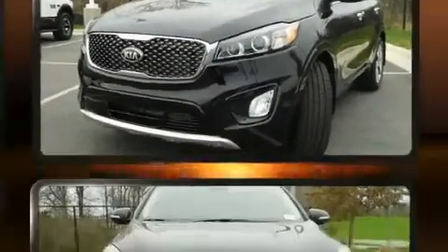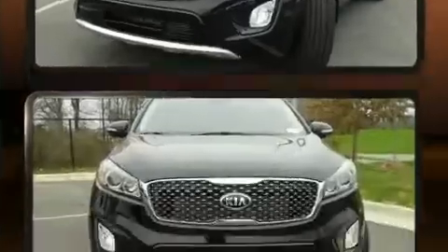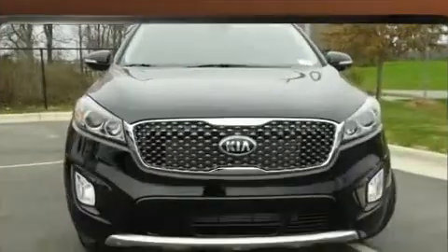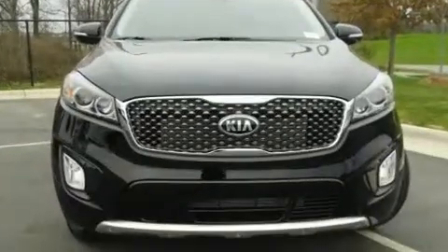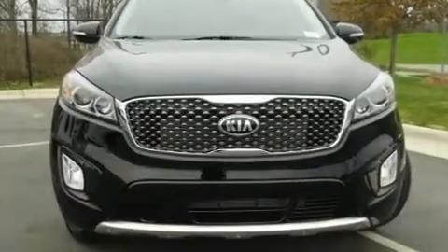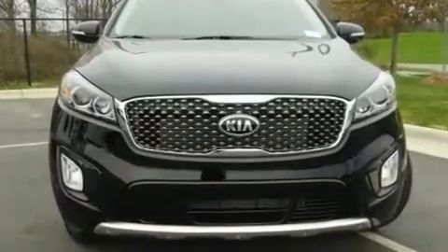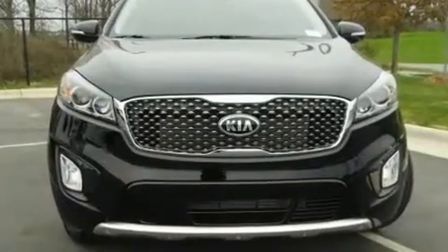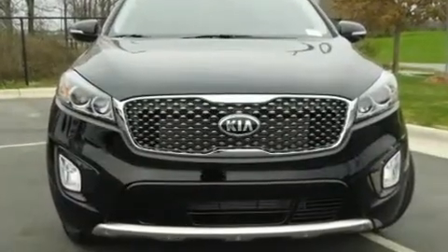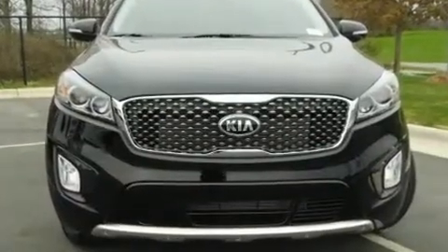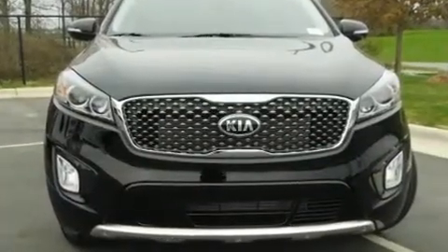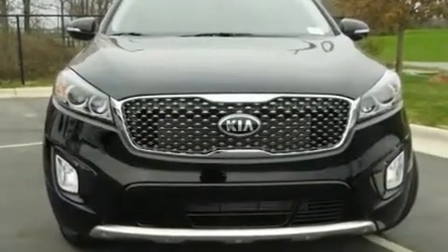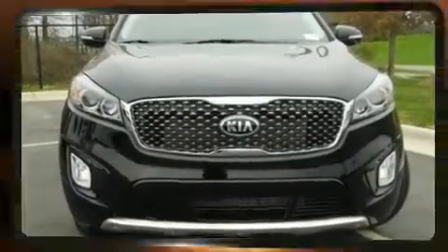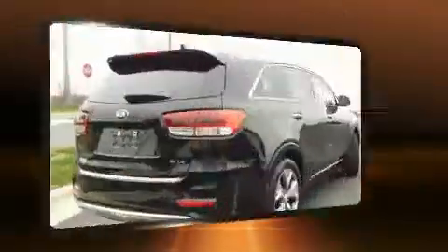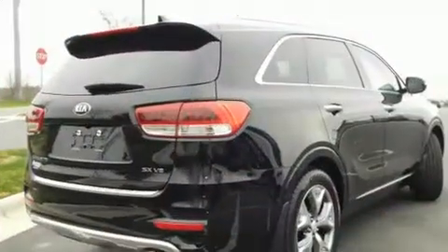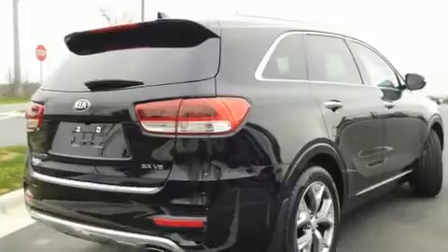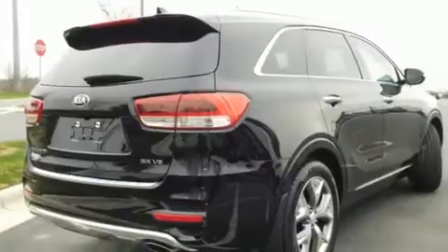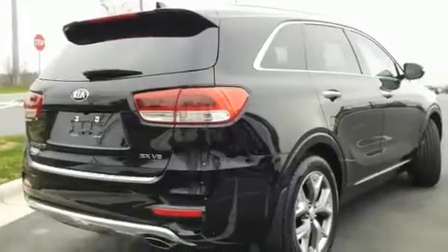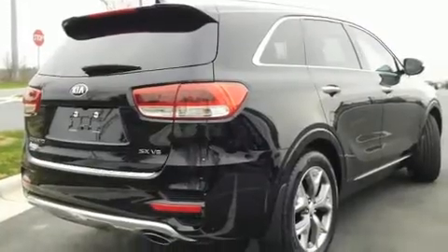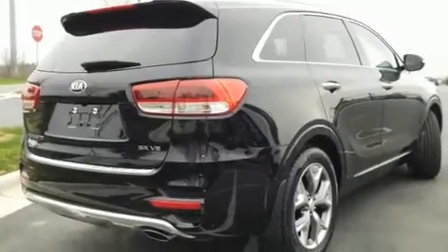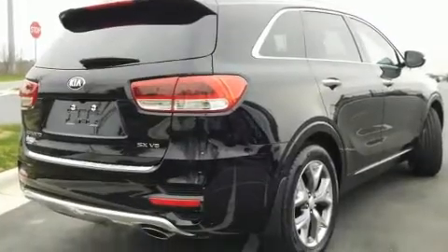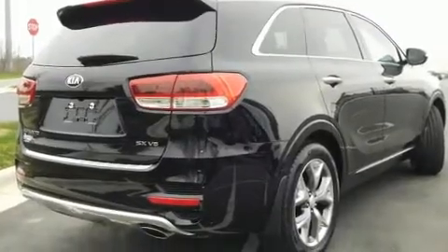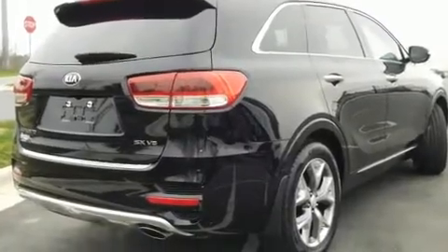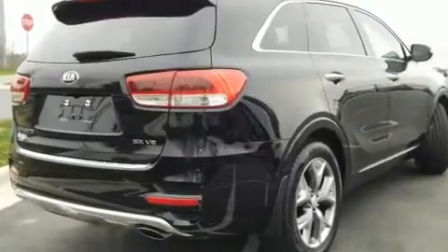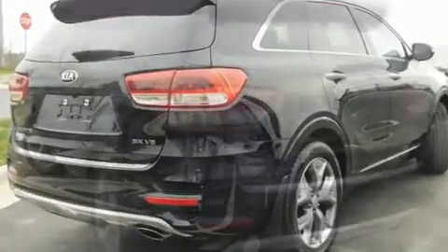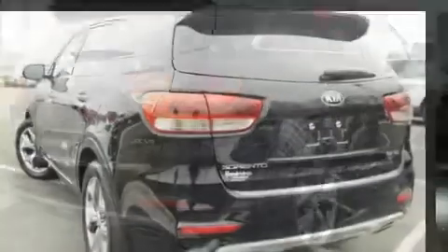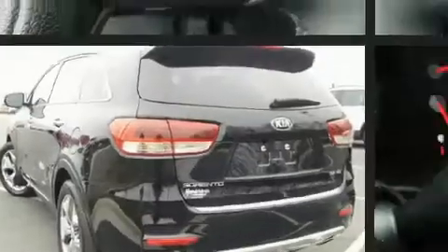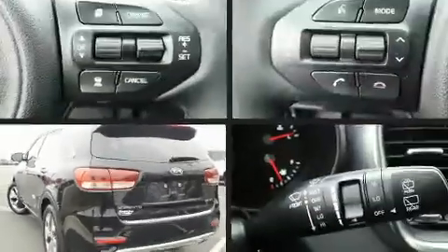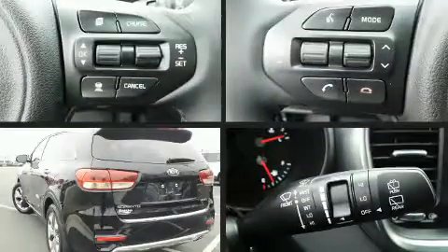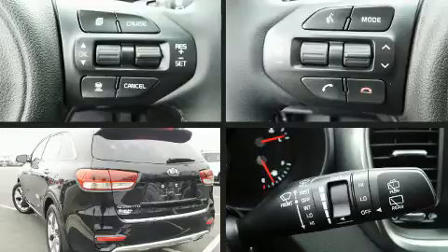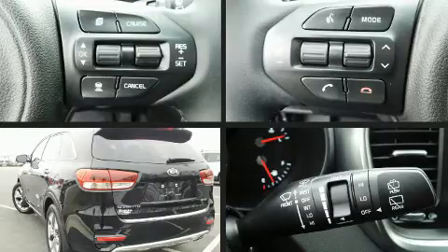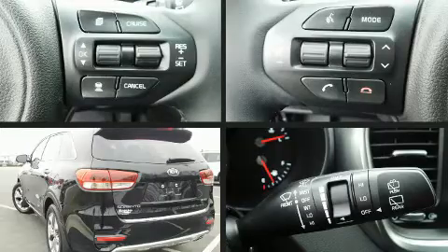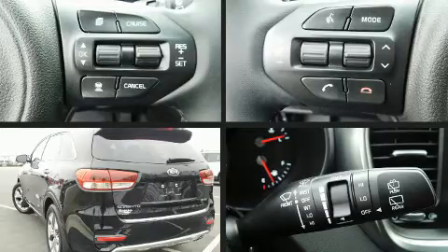Top features include heated front seats, a rear window wiper, a blind spot monitoring system, a power lift gate, lane departure warning, and the power moonroof opens up the cabin to the natural environment.